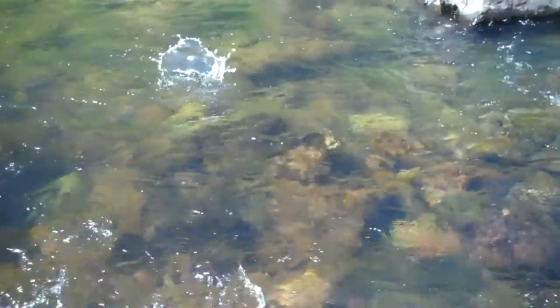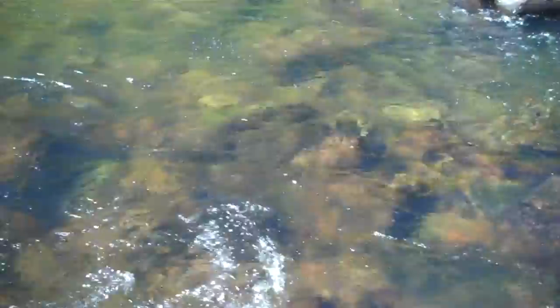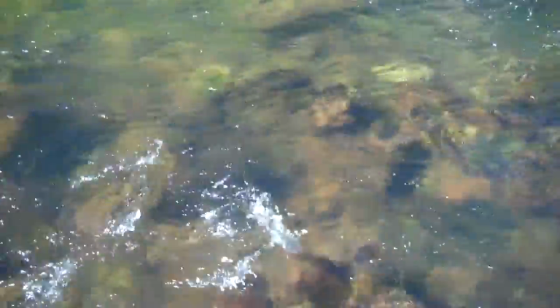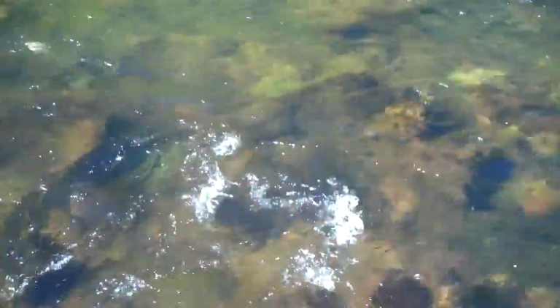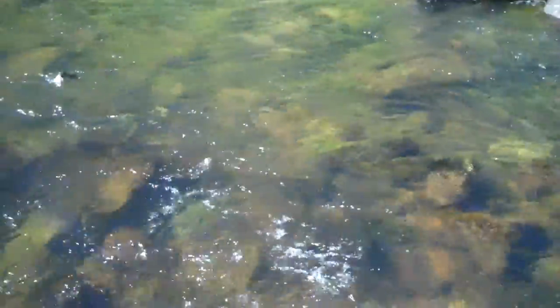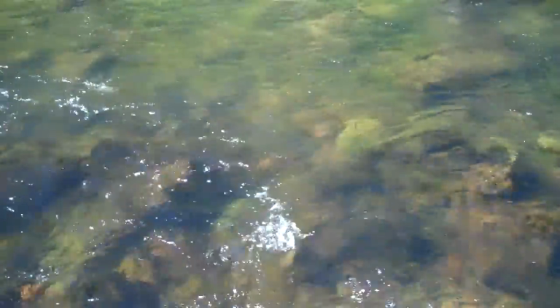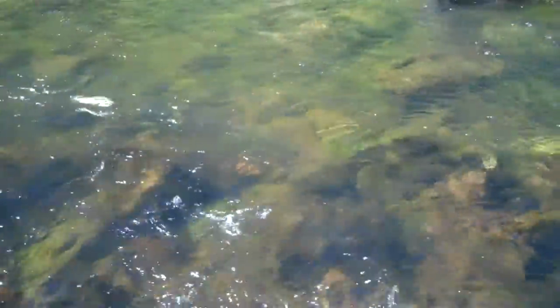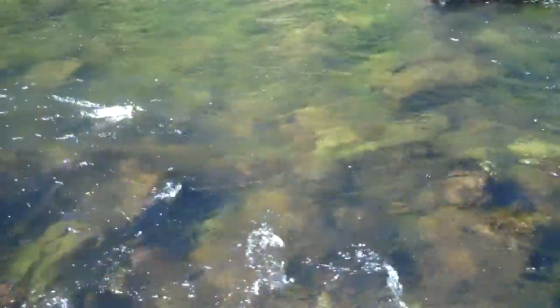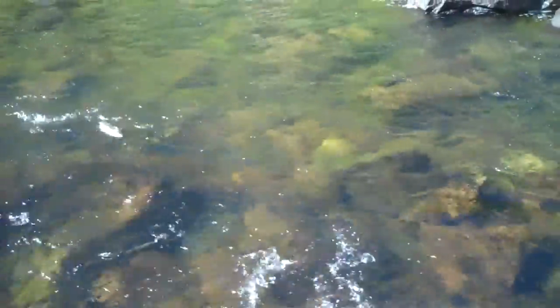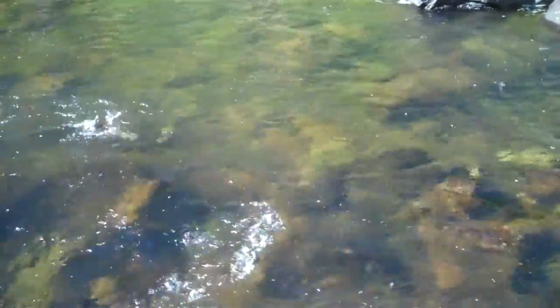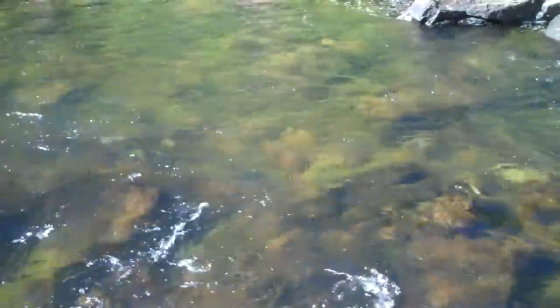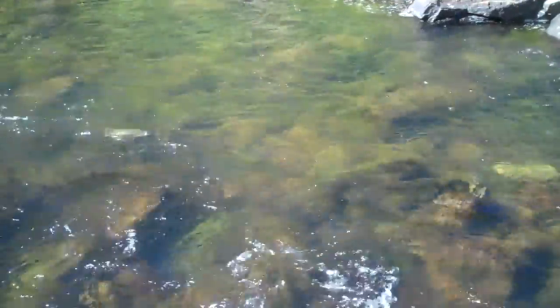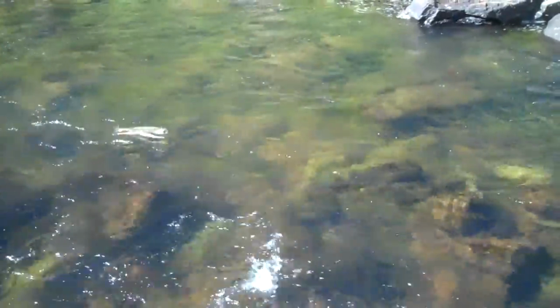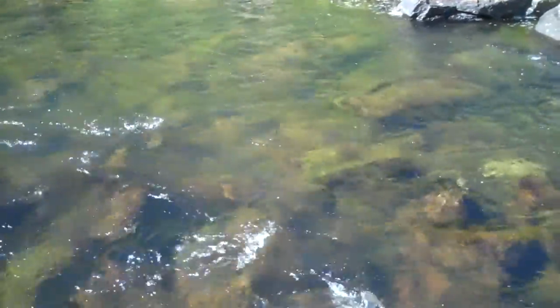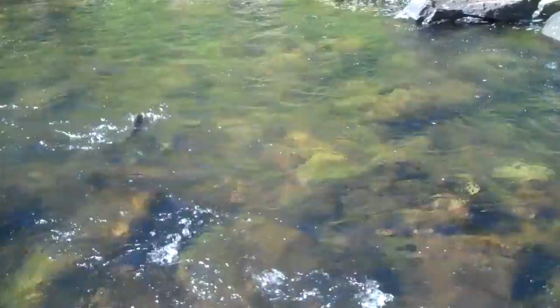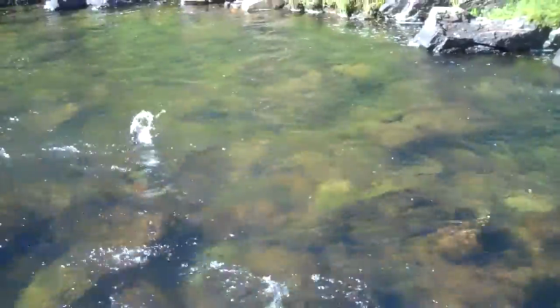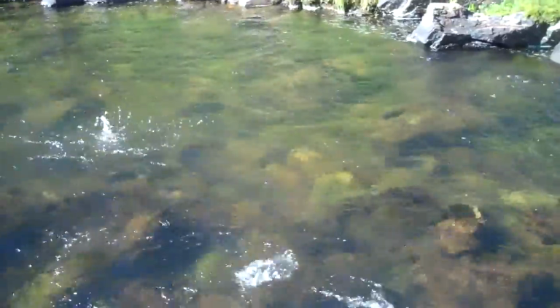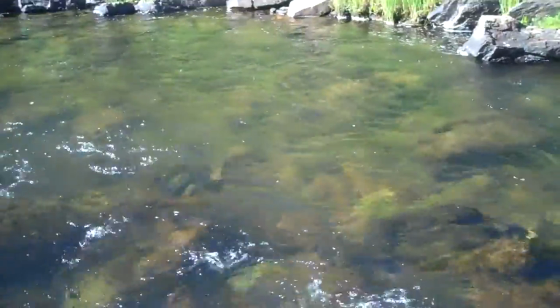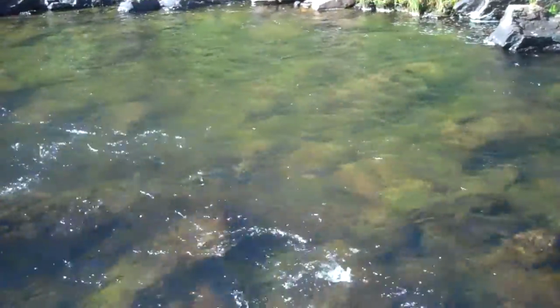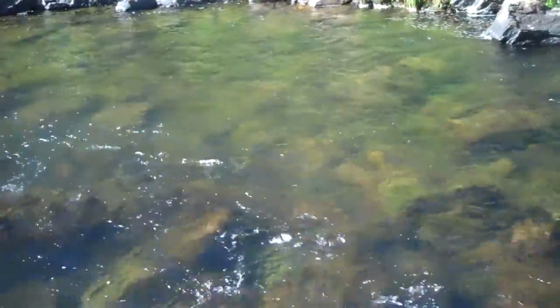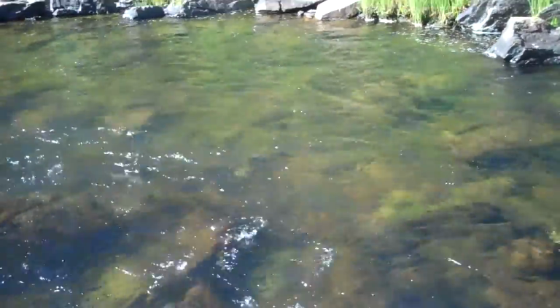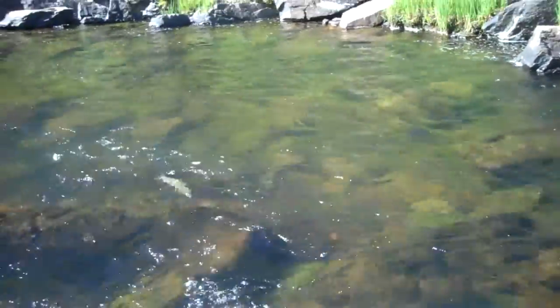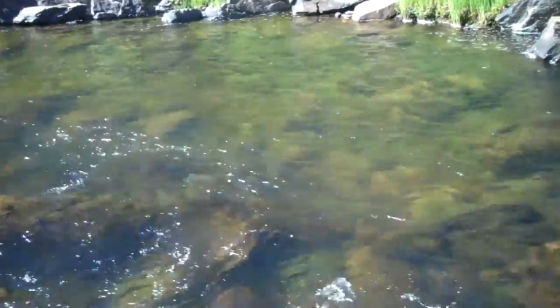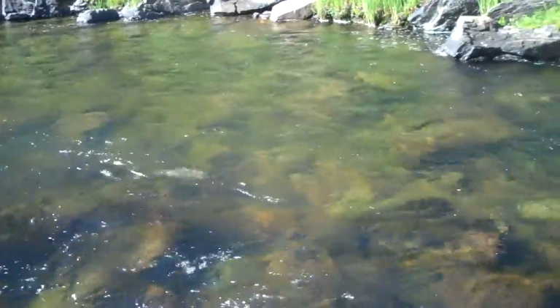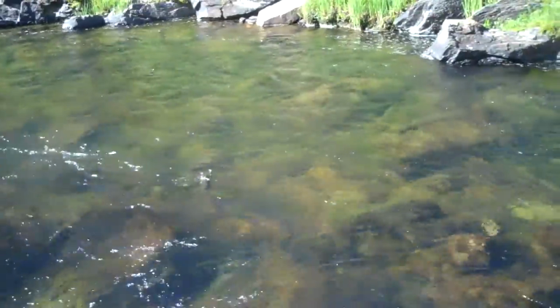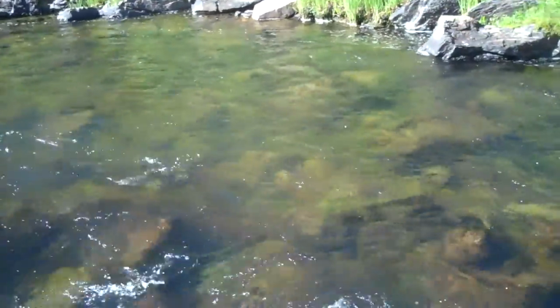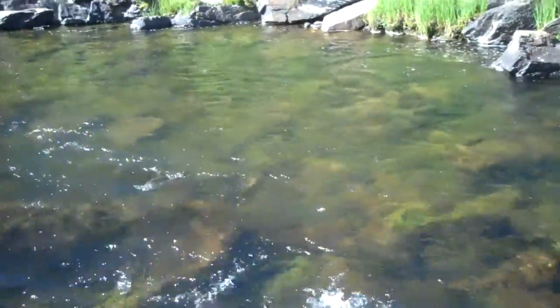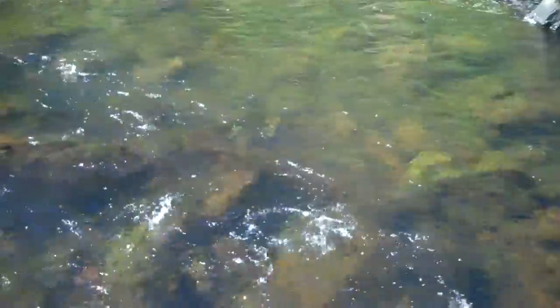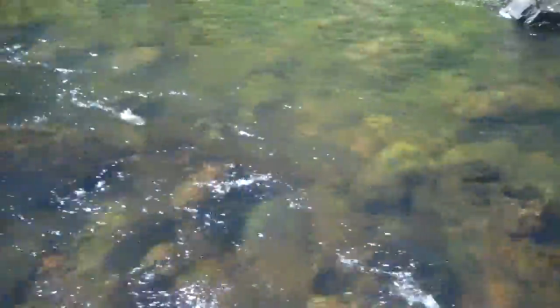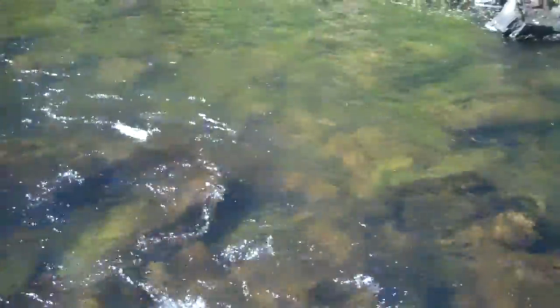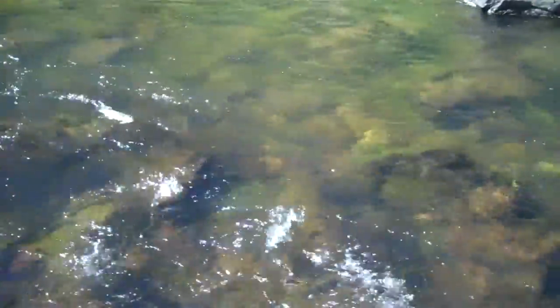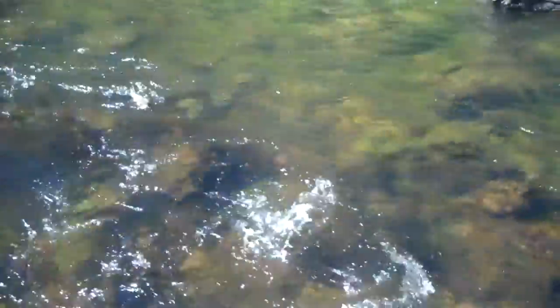This is a nice rainbow, about 14-15 inches. This guy has been 2-3 feet out of the water a couple of times. Get him tired now. Get him in here and take a look at him.